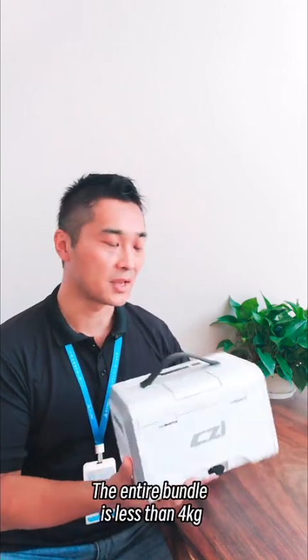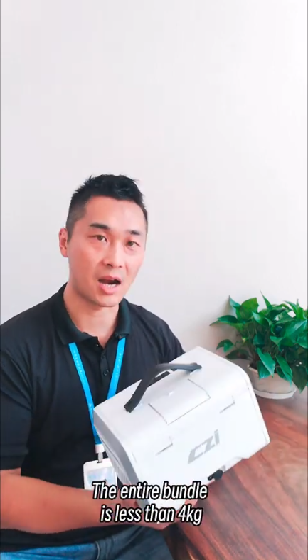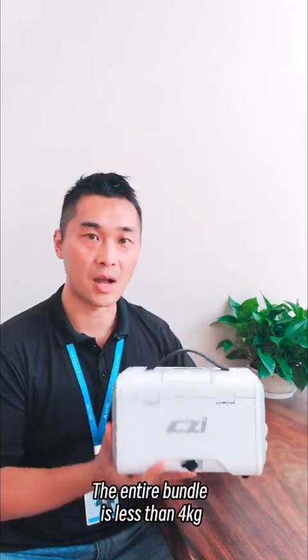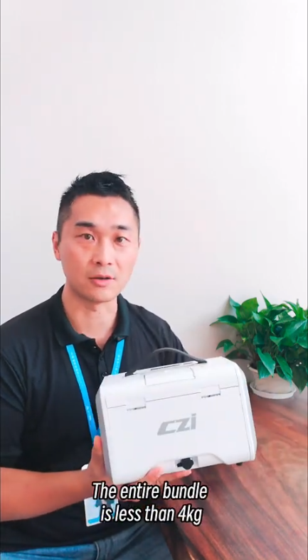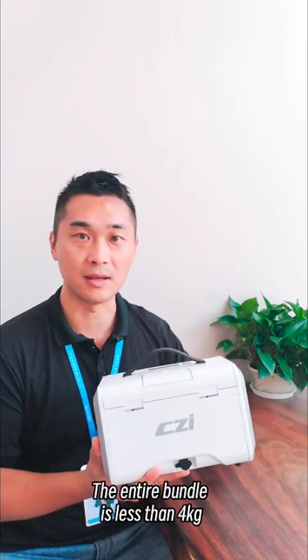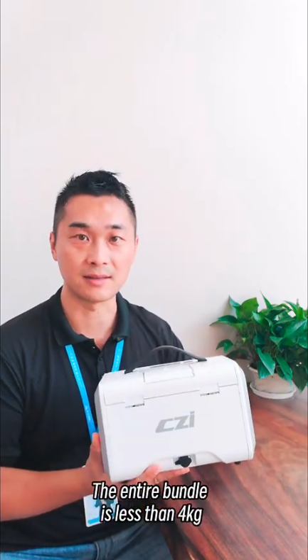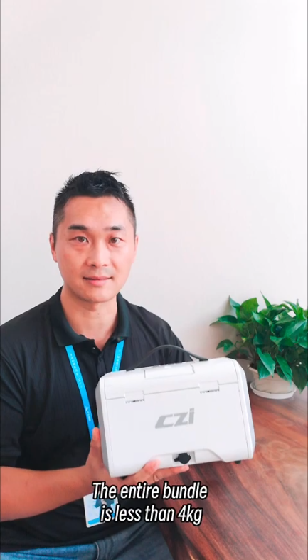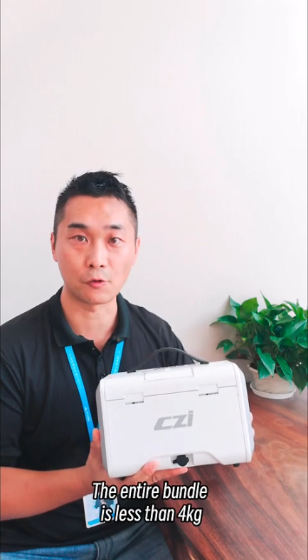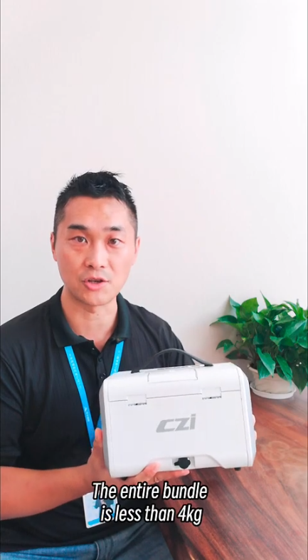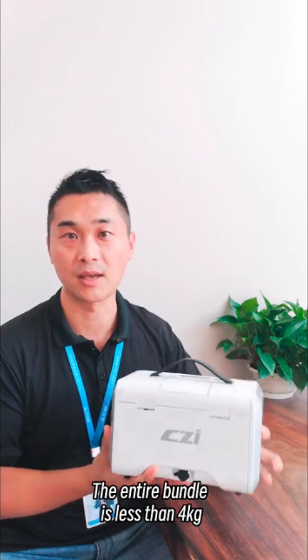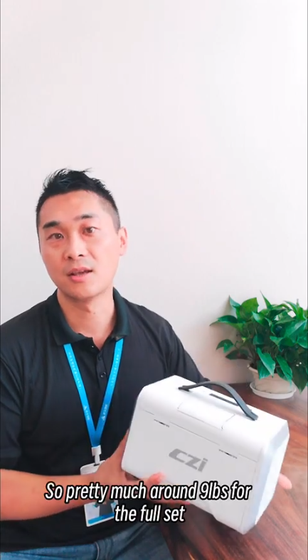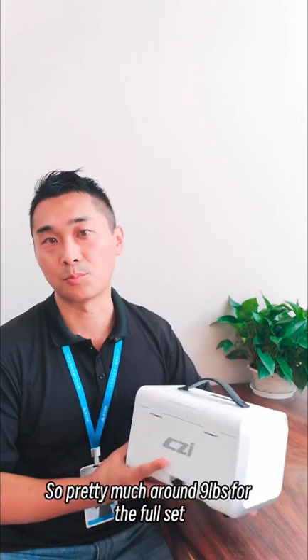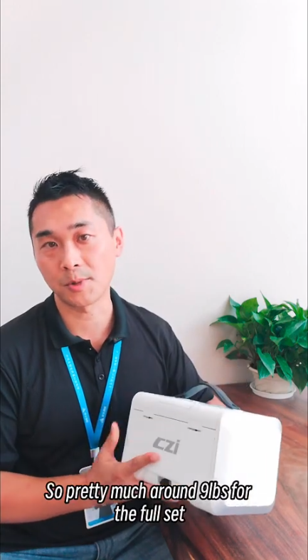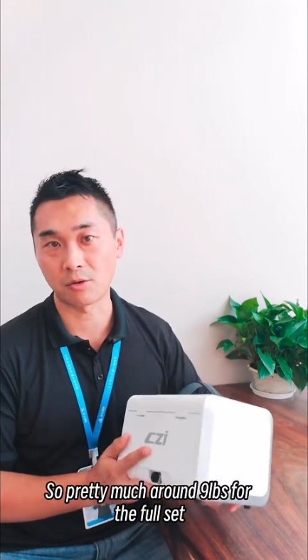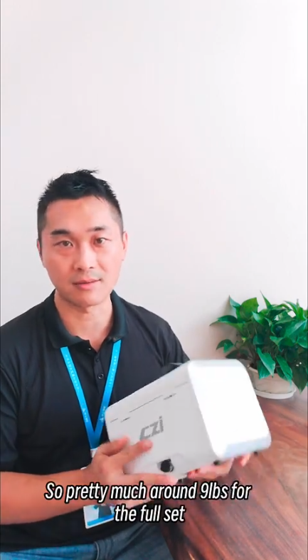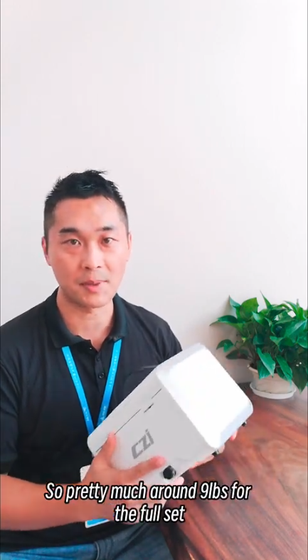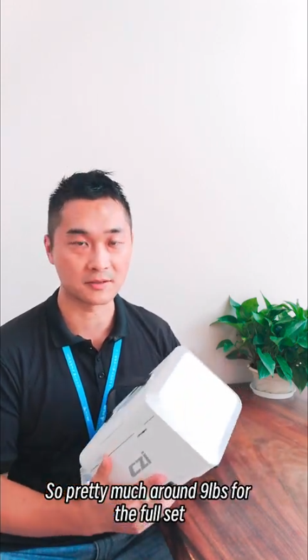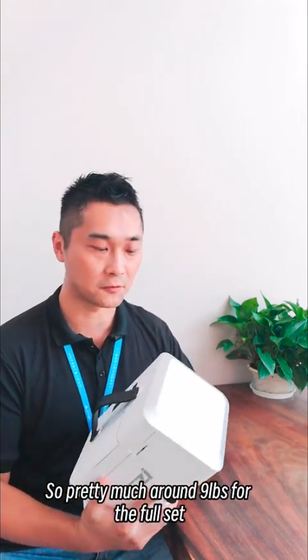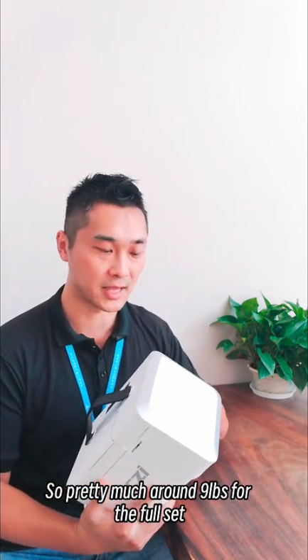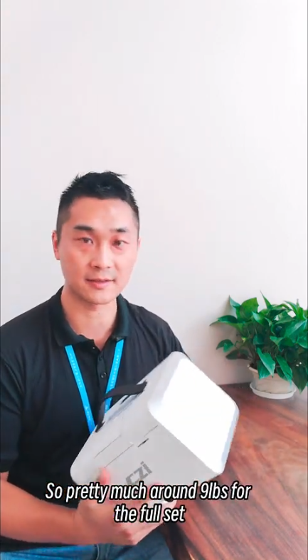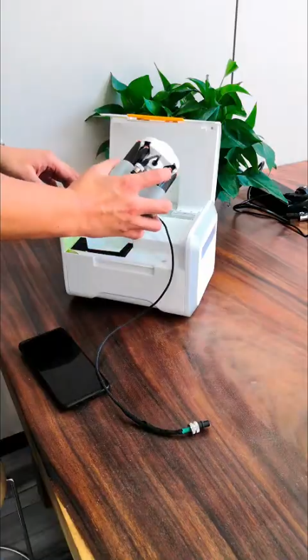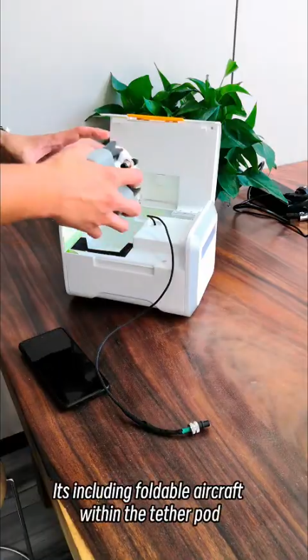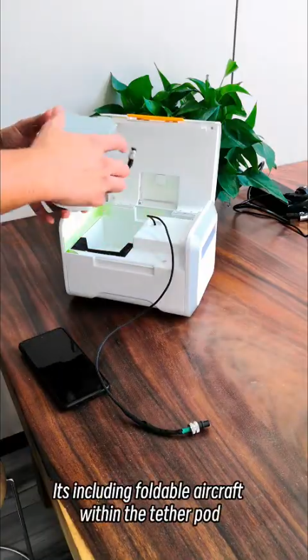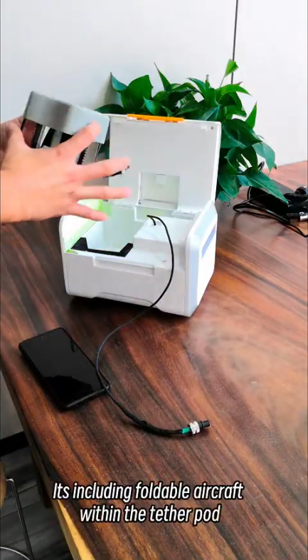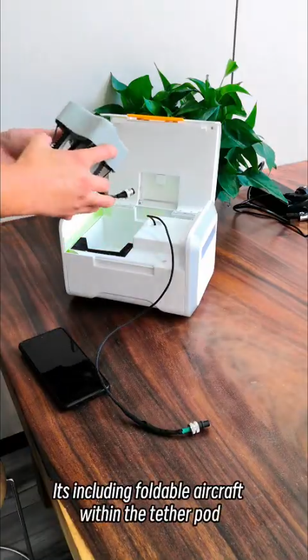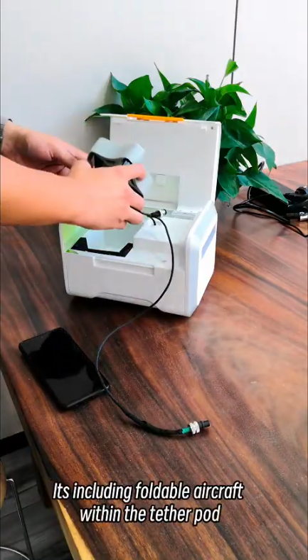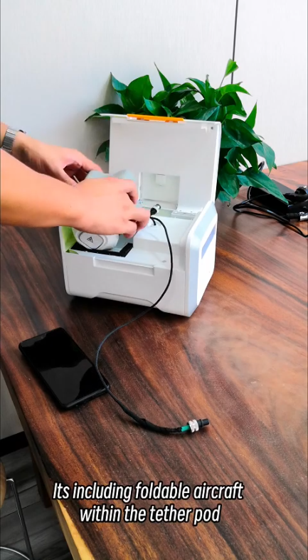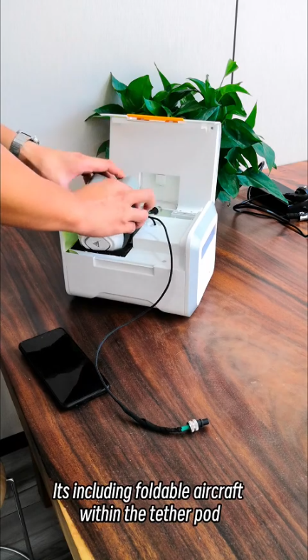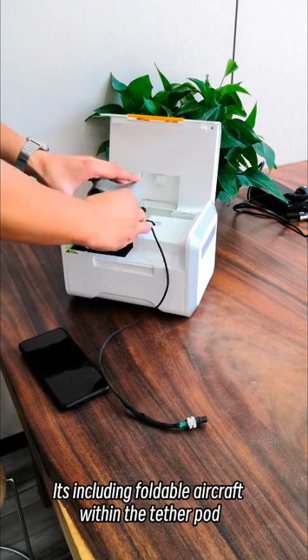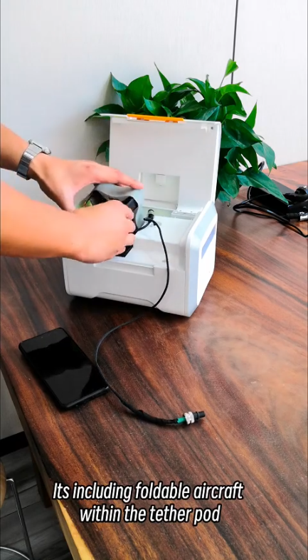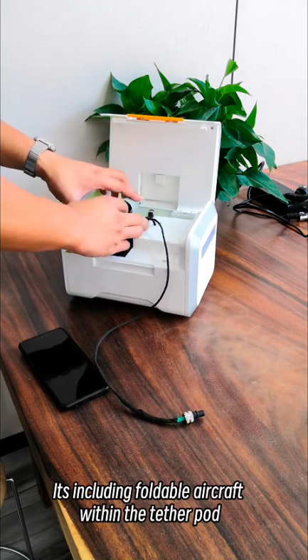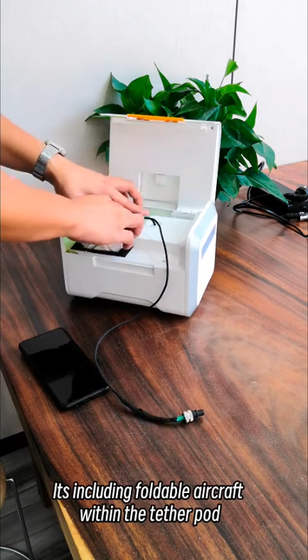The entire bundle is less than 4kg, so pretty much around 9 pounds for the full set. It includes a foldable aircraft within the tether pod.